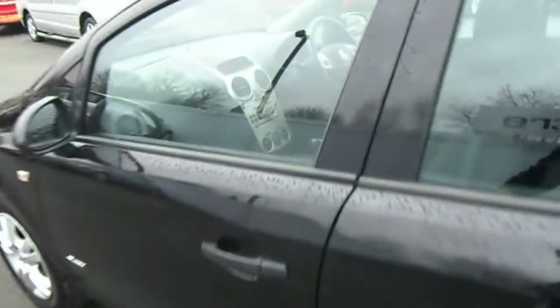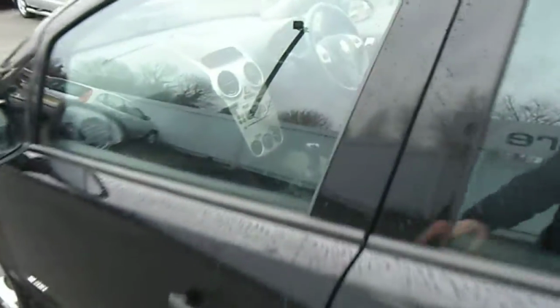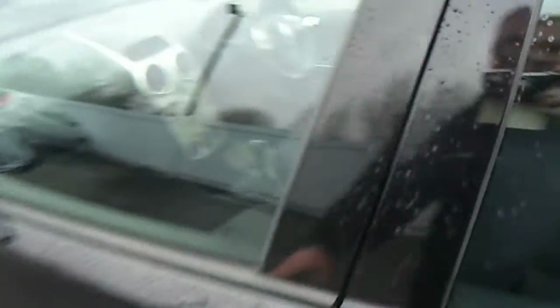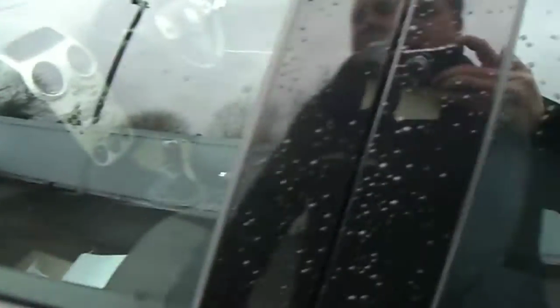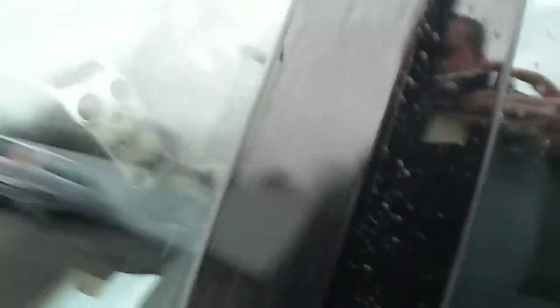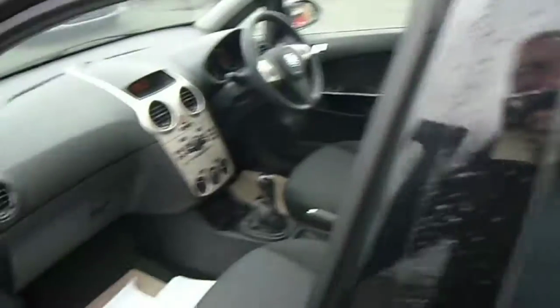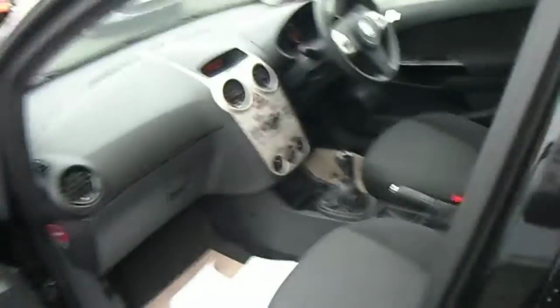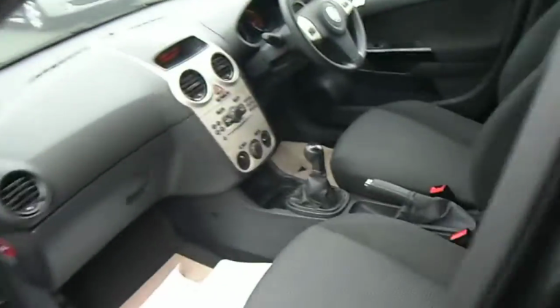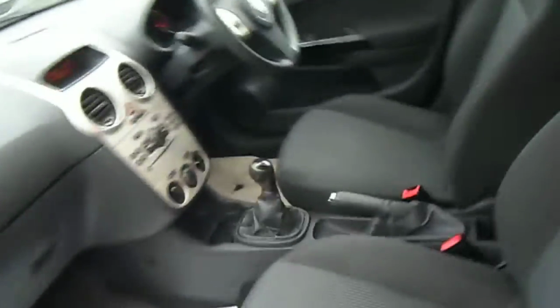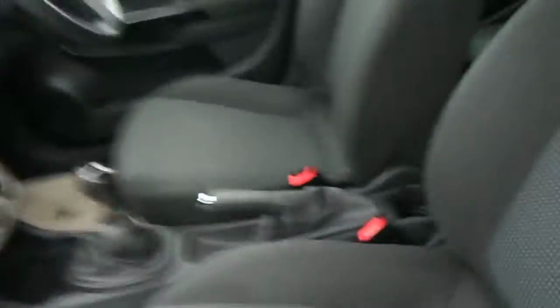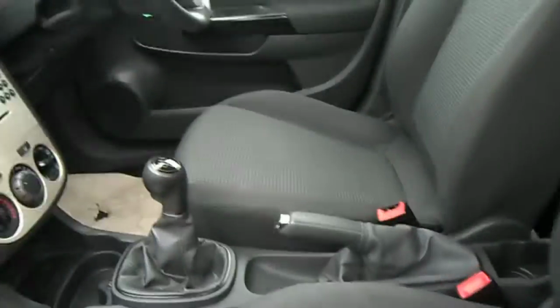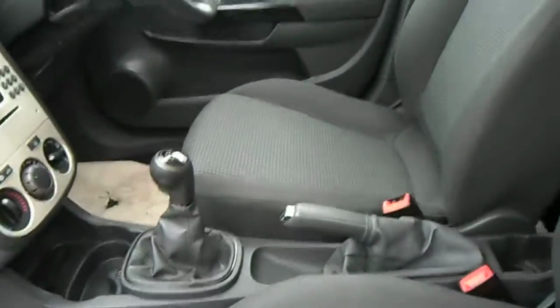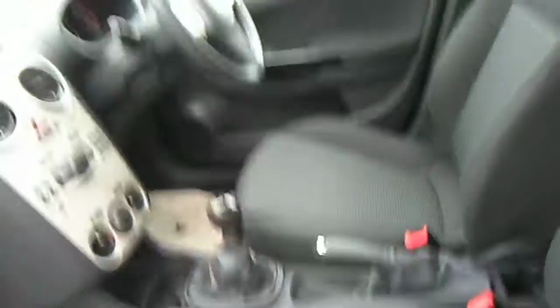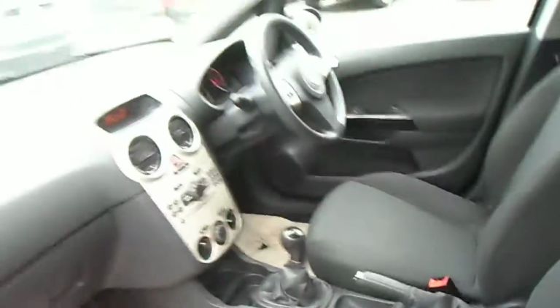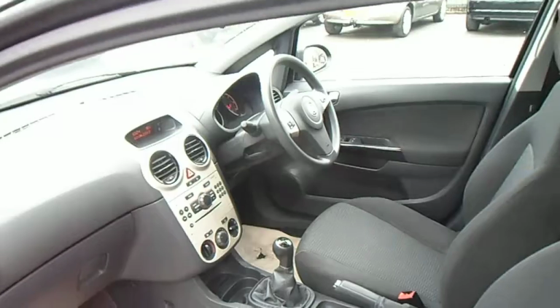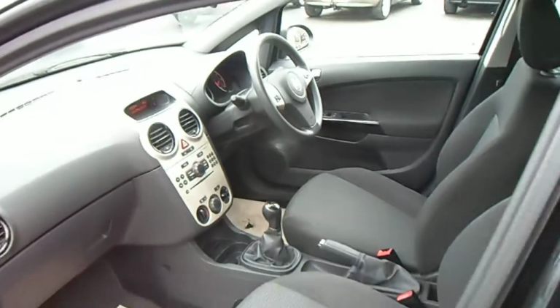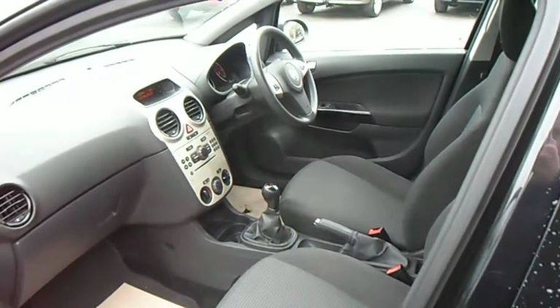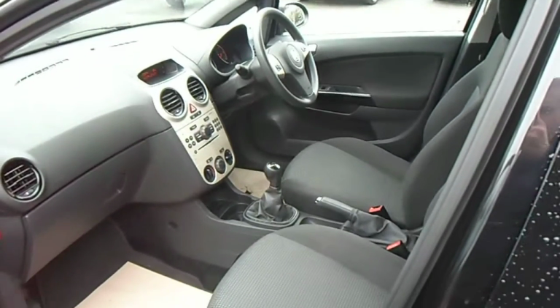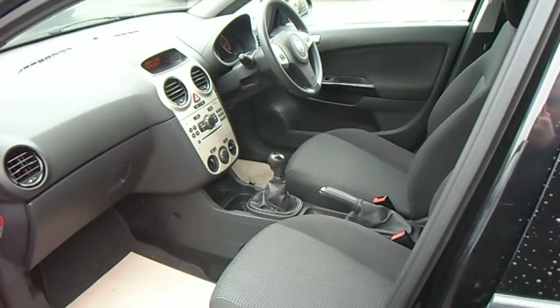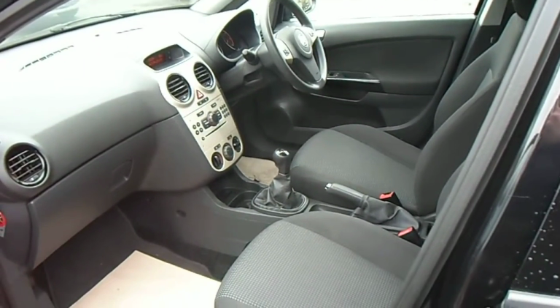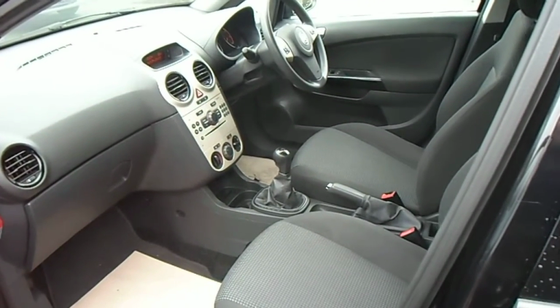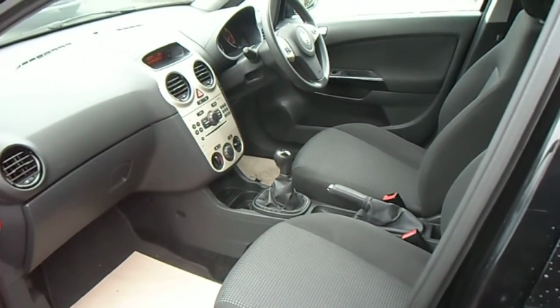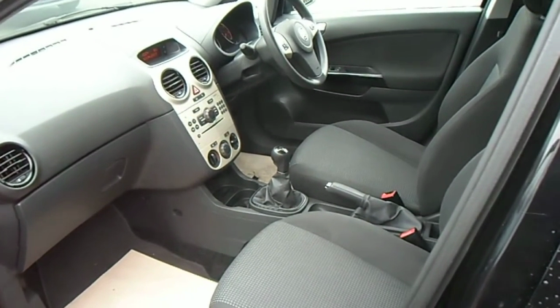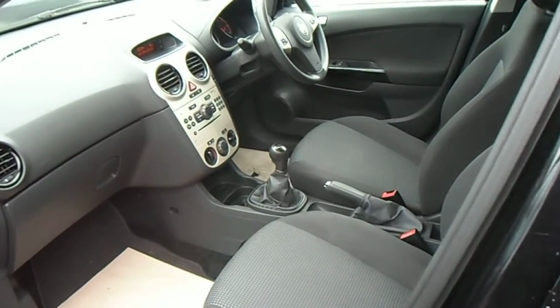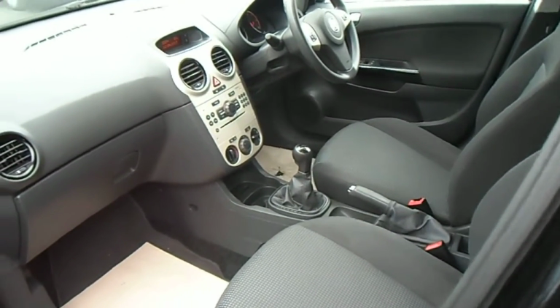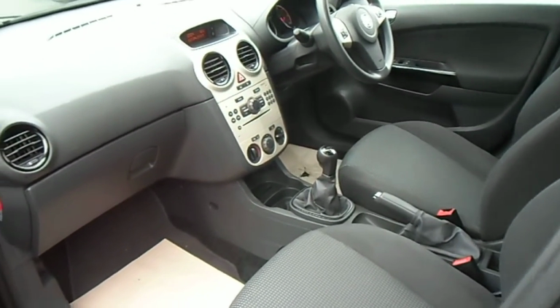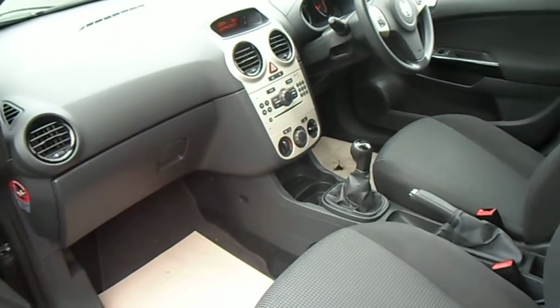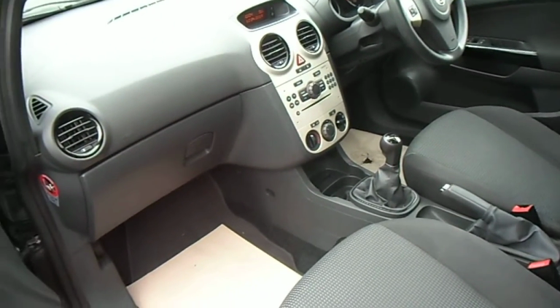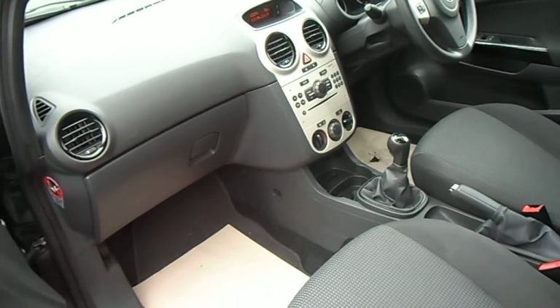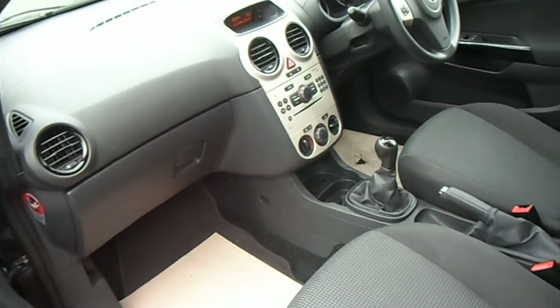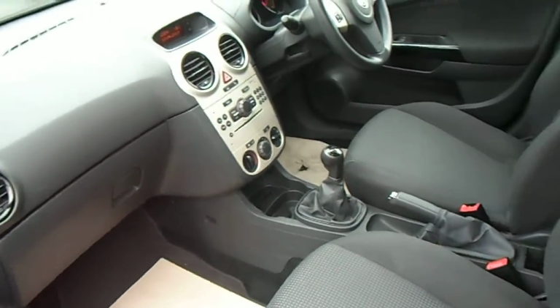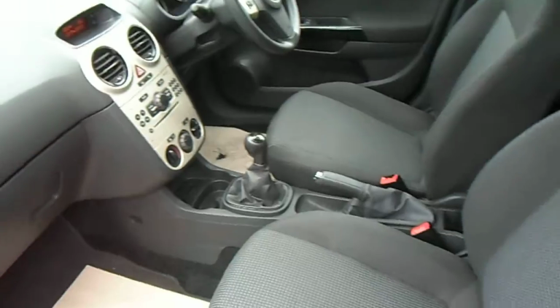Taking a look at the interior of the car, the Breeze benefits from electric windows, remote central locking, electric mirrors, power steering, air conditioning and a CD player.